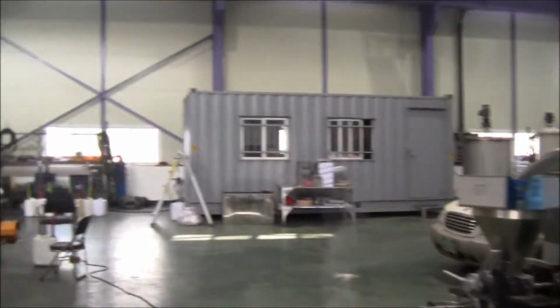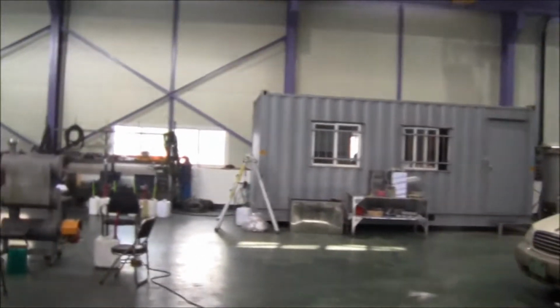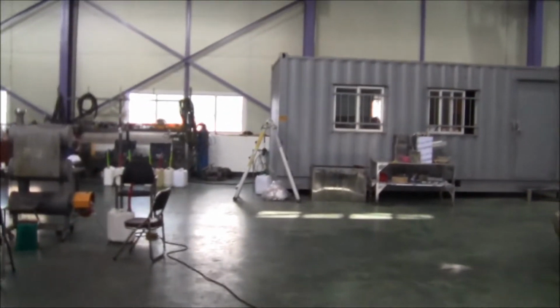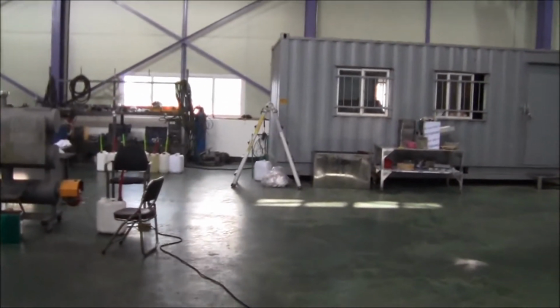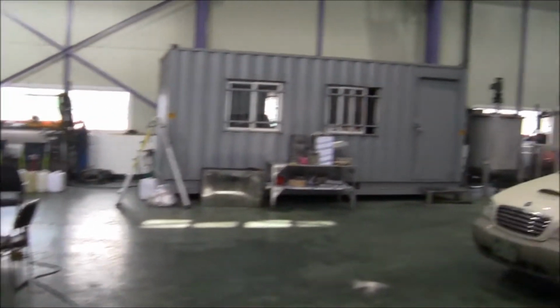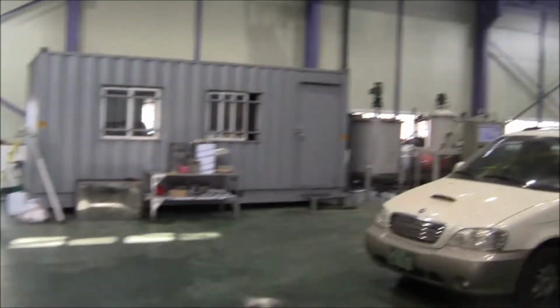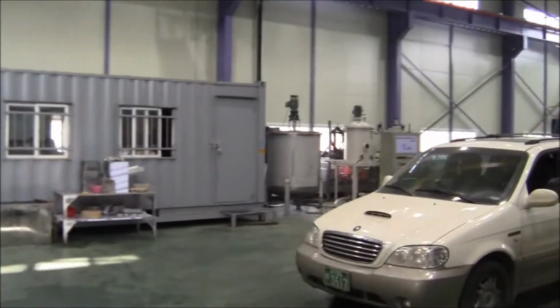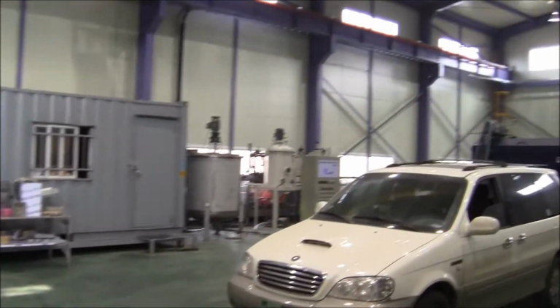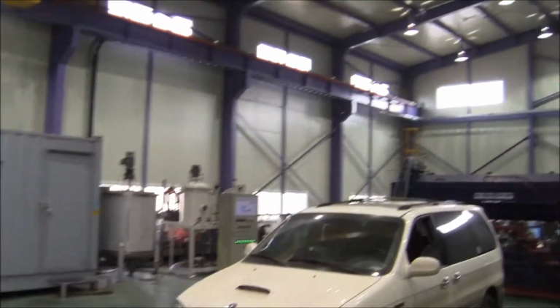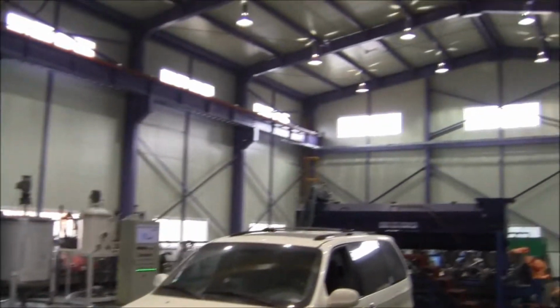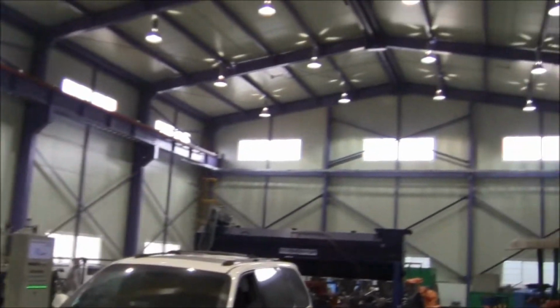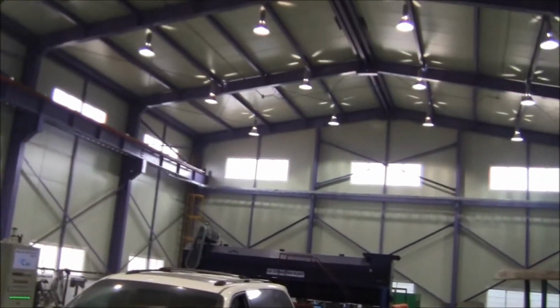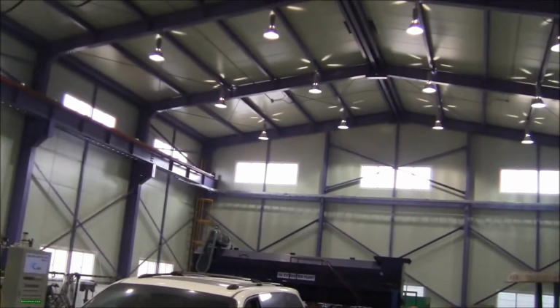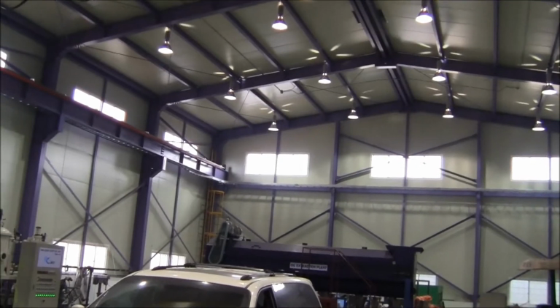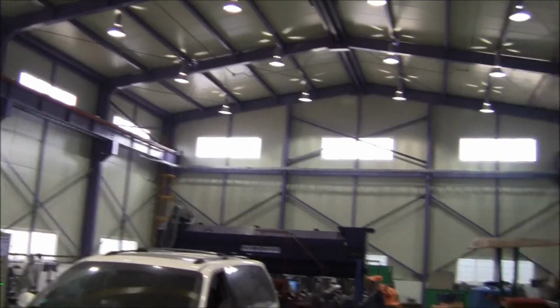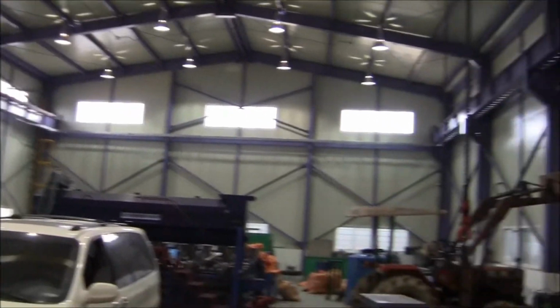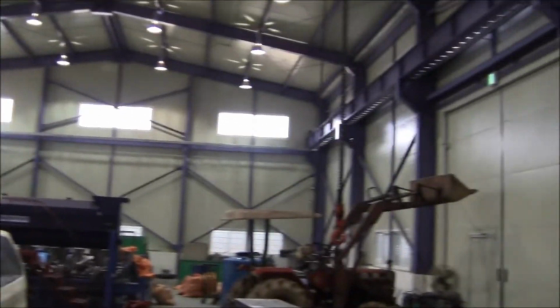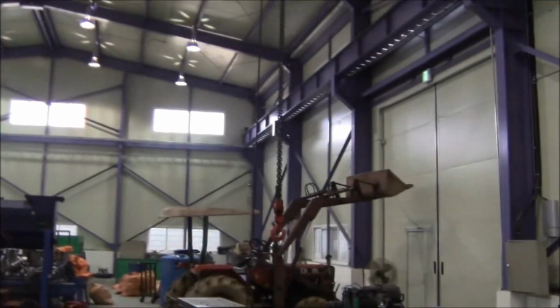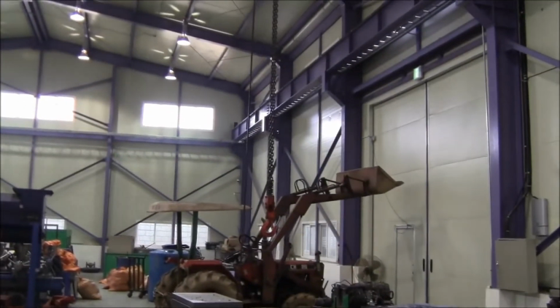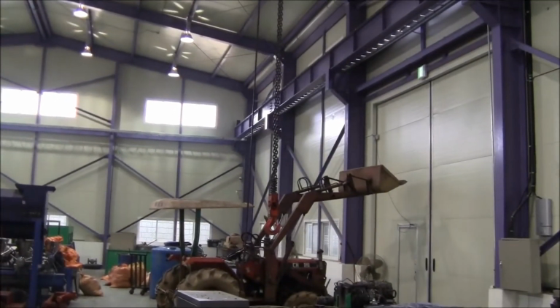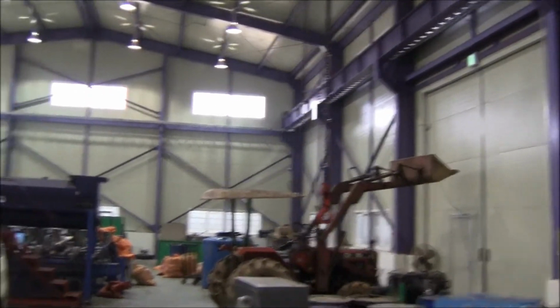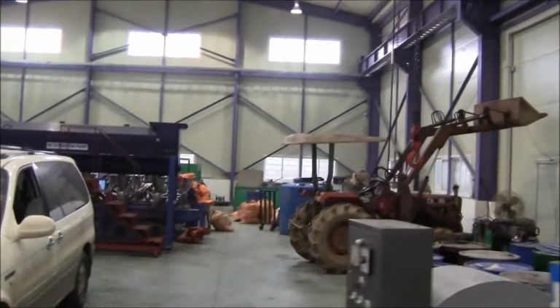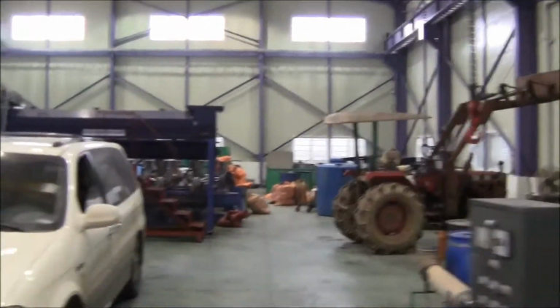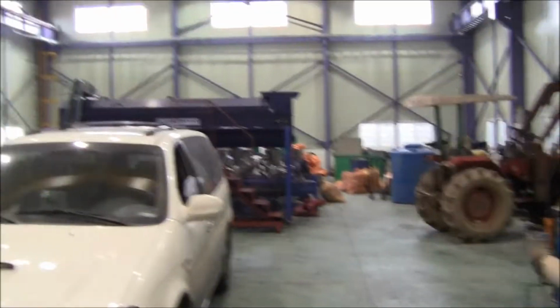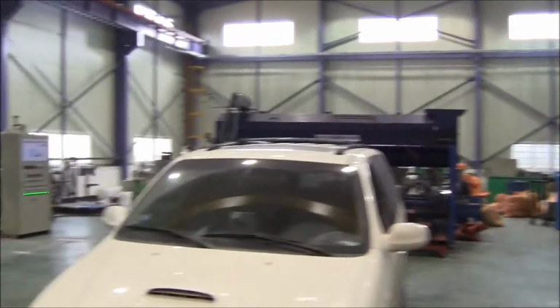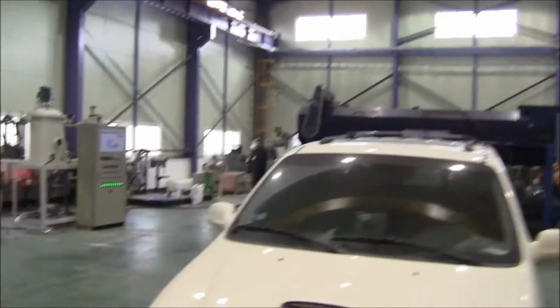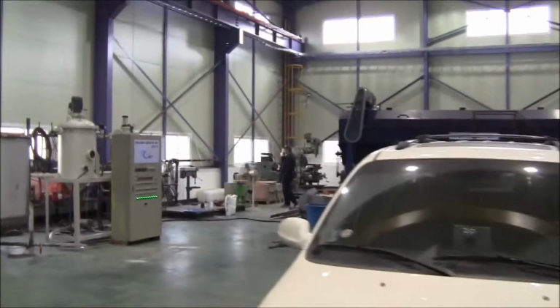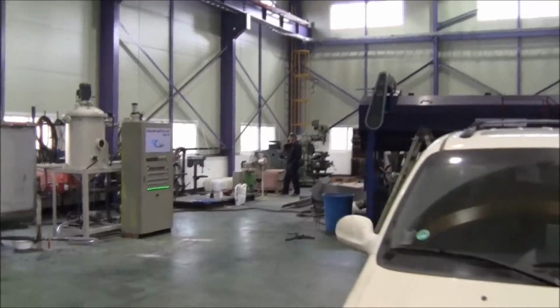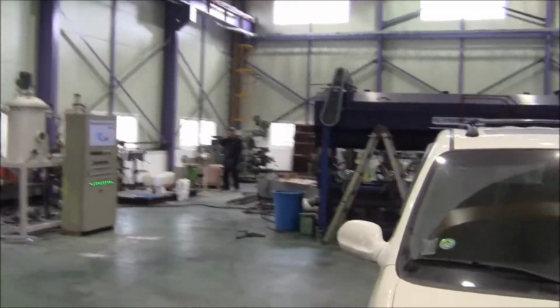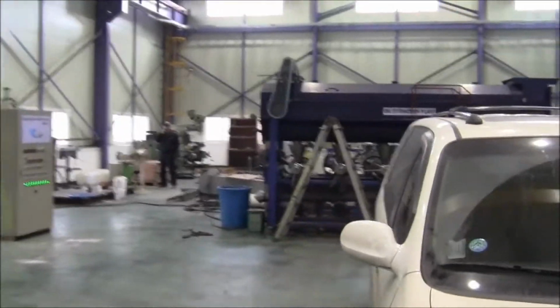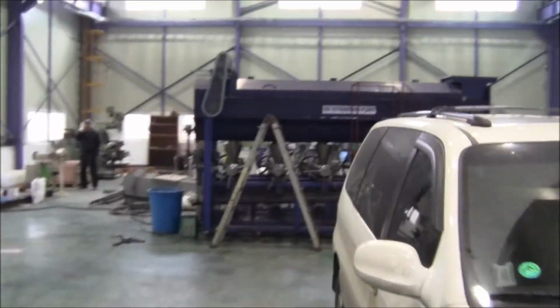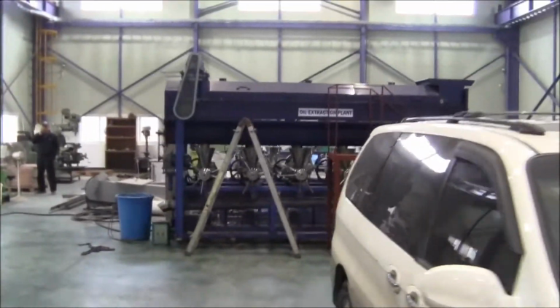Here's the manufacturing facility. As you can see, we've got a lot of space here and a lot of different projects going on.